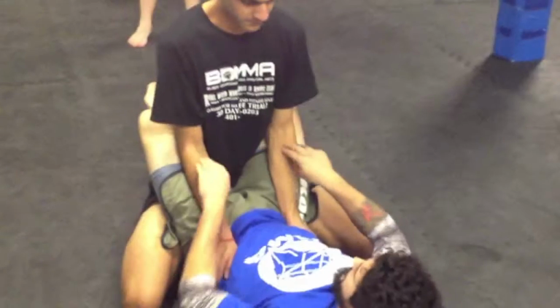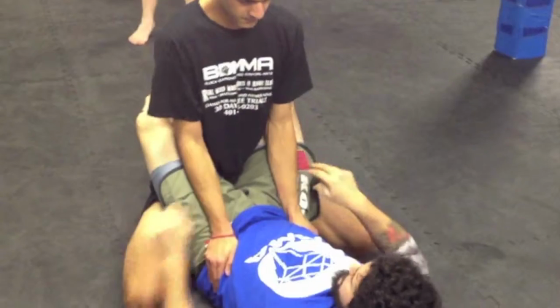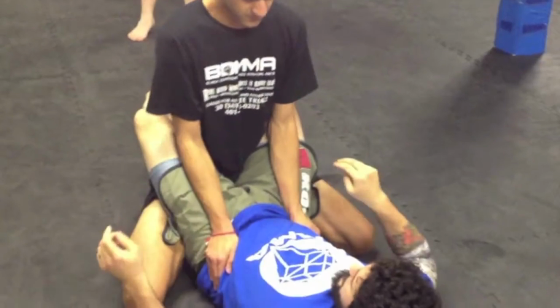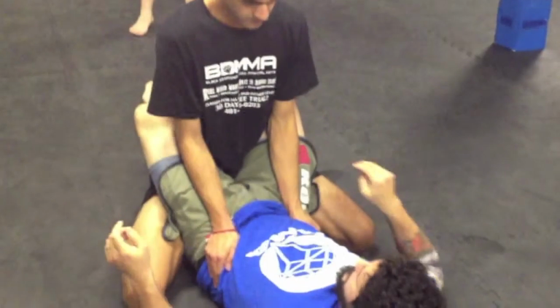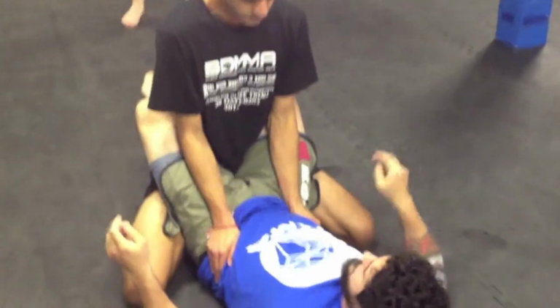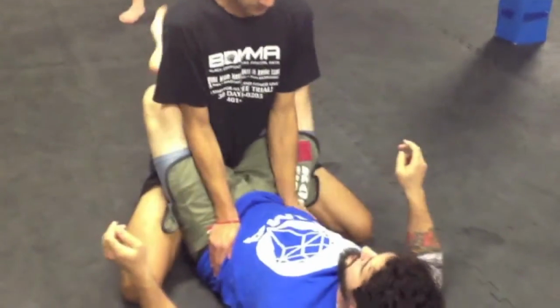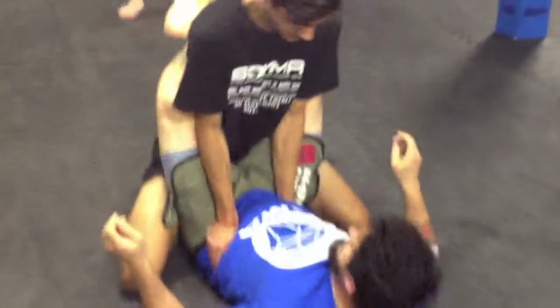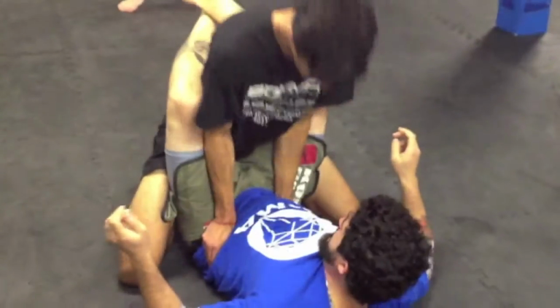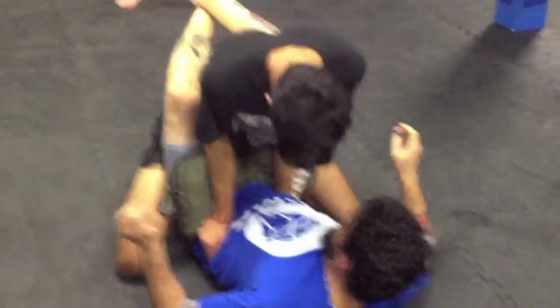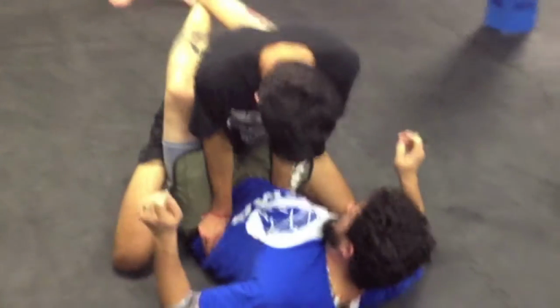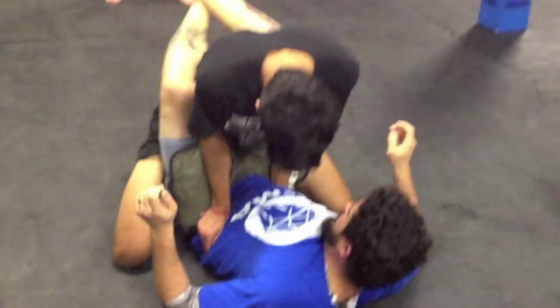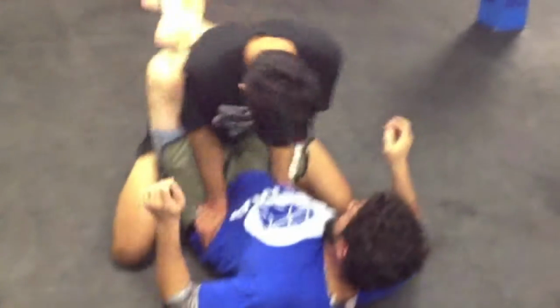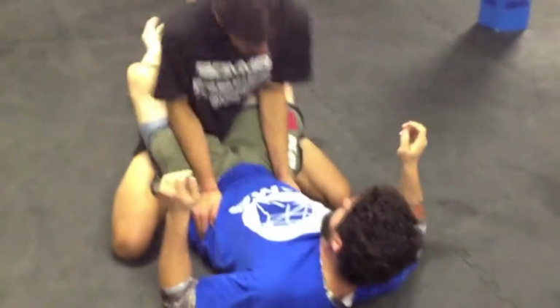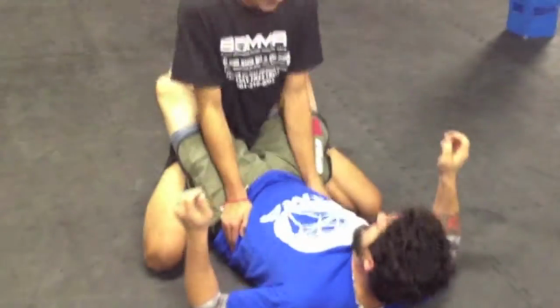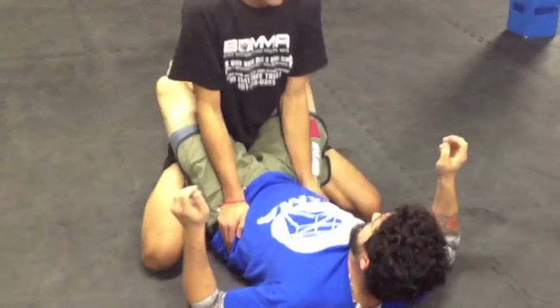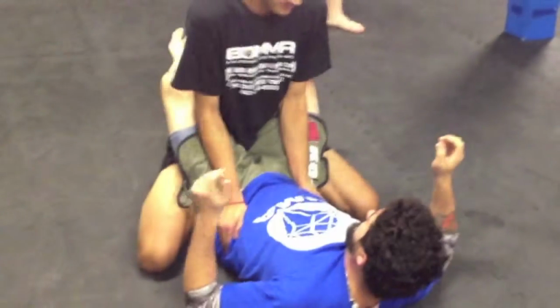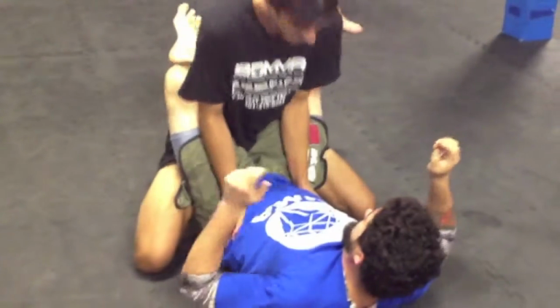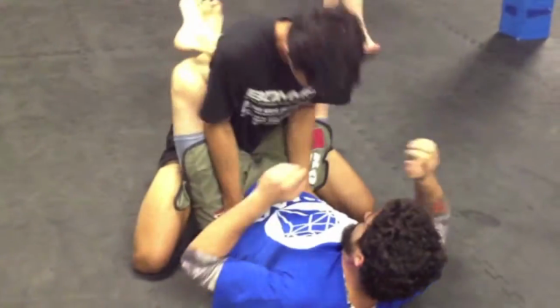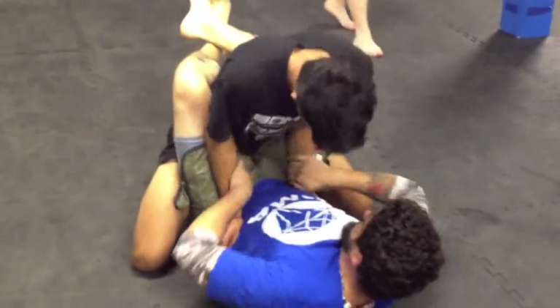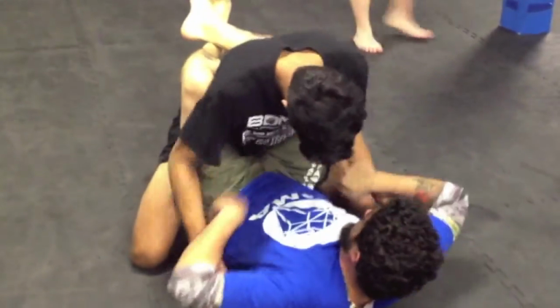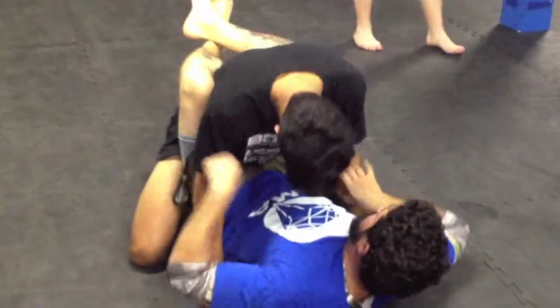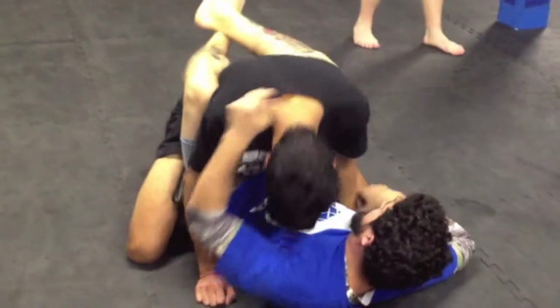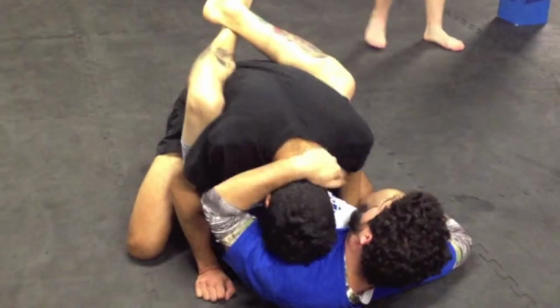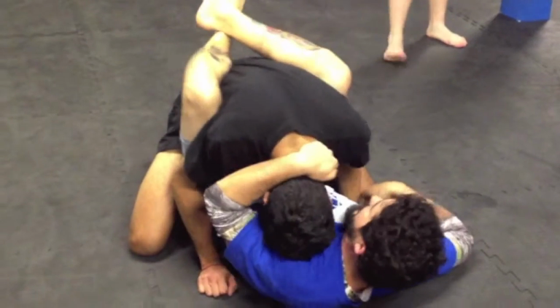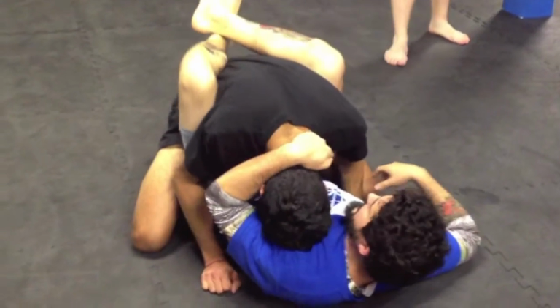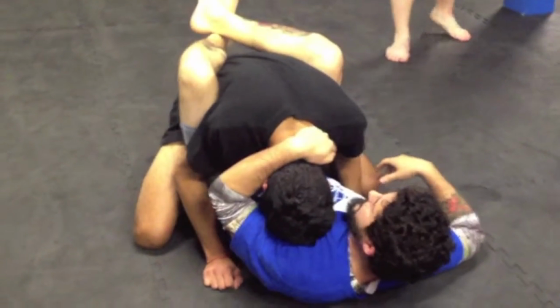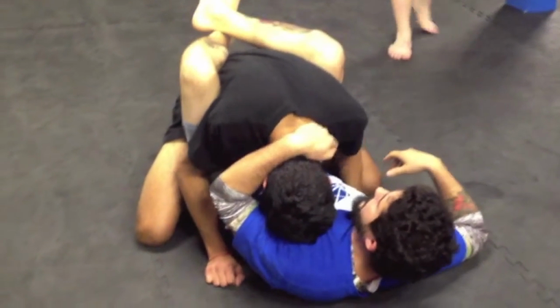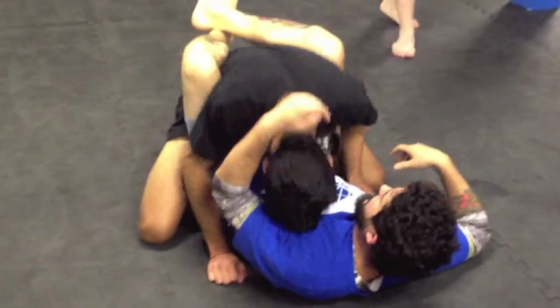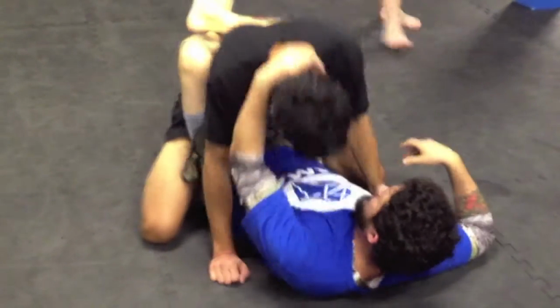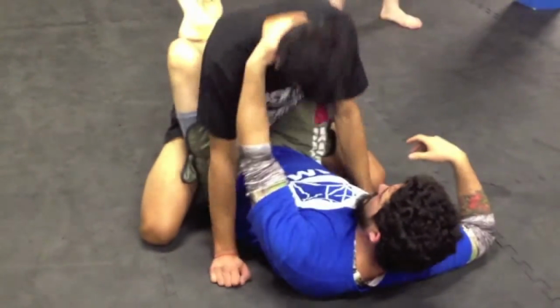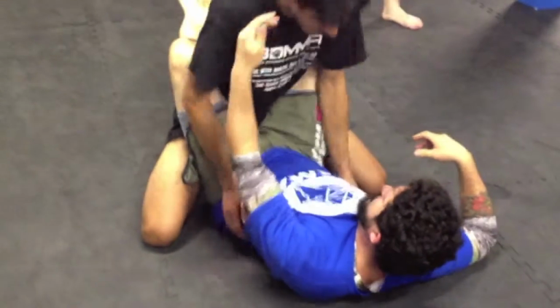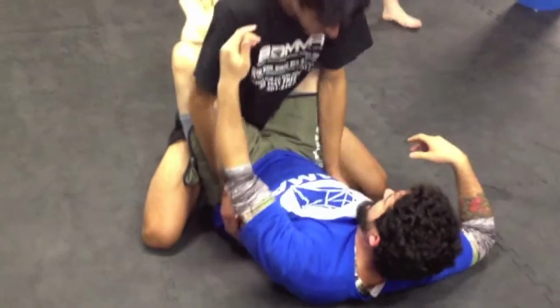Elbows are in my thighs. Bringing my legs forward might be a little bit tough, but as you bring your legs forward, you just kind of clear his hands, and you're good to go. Just a little tip on that.